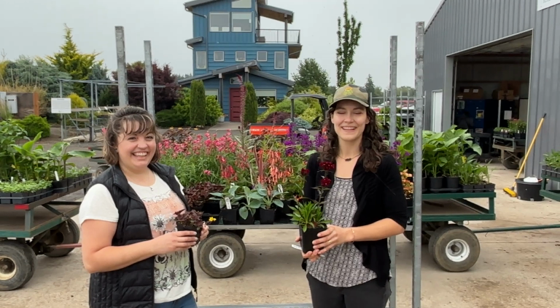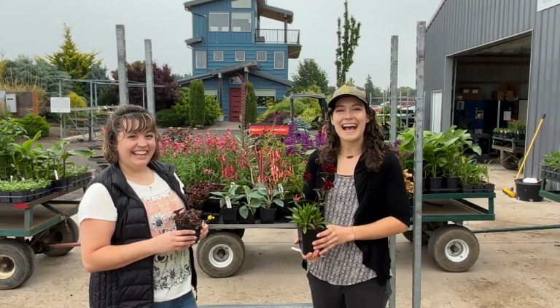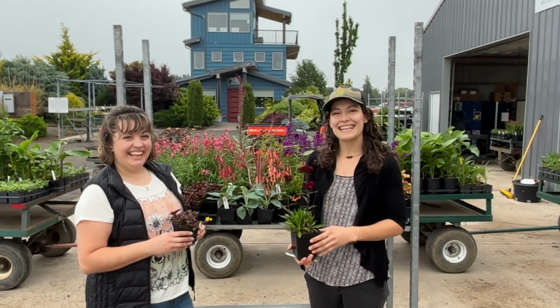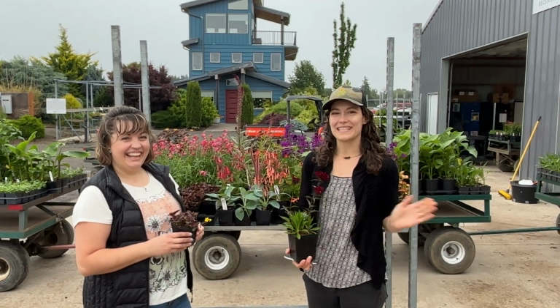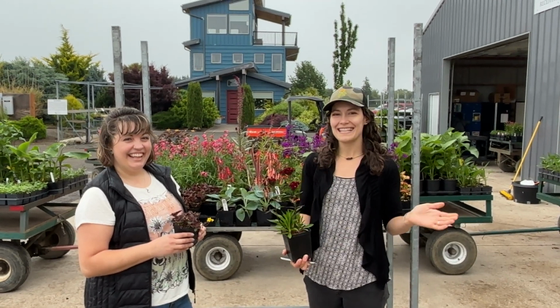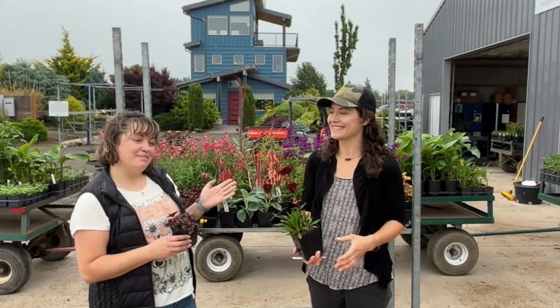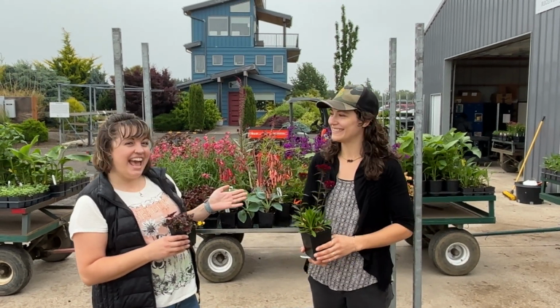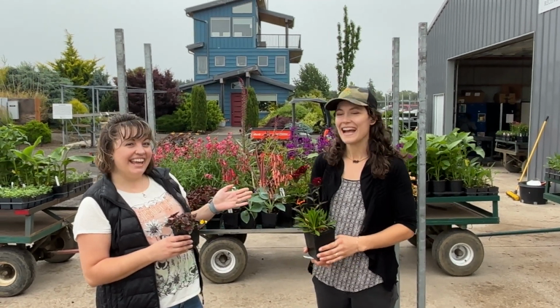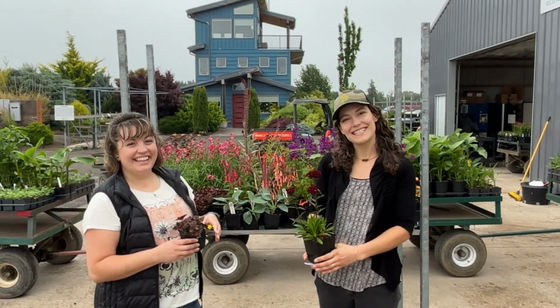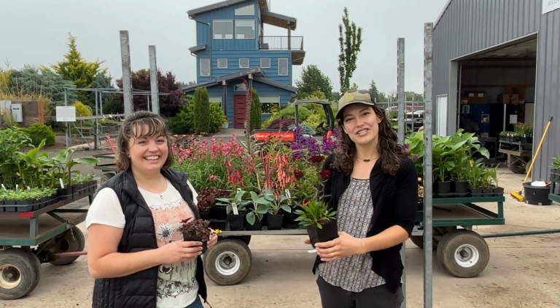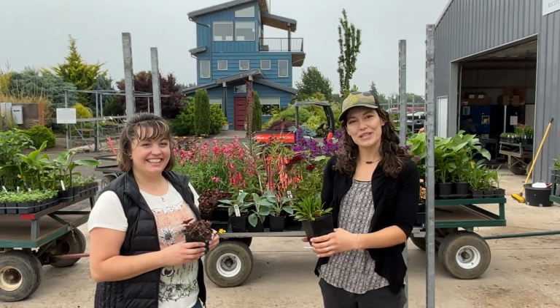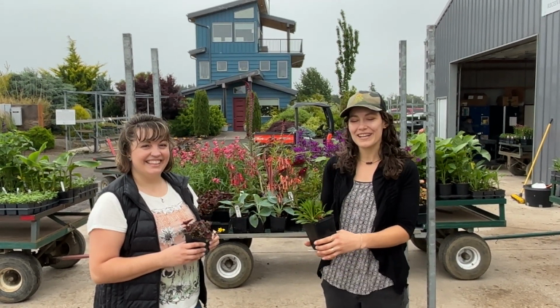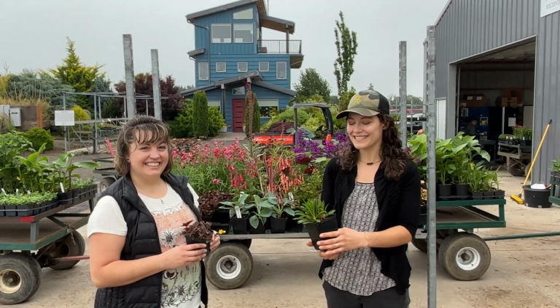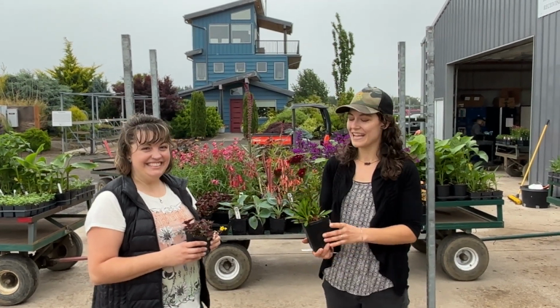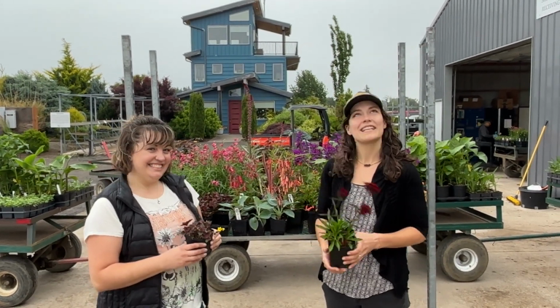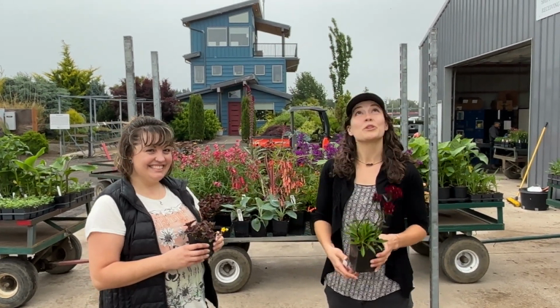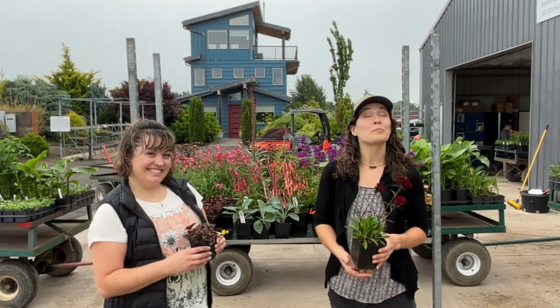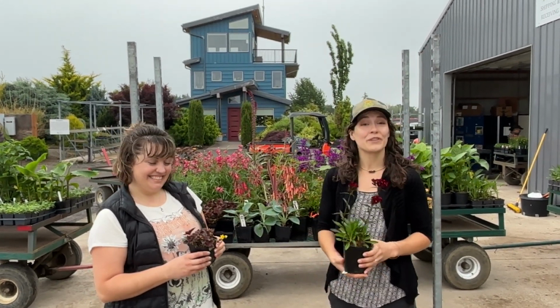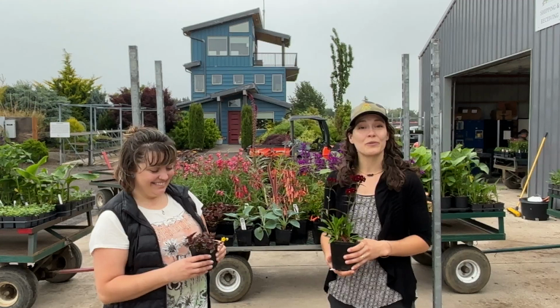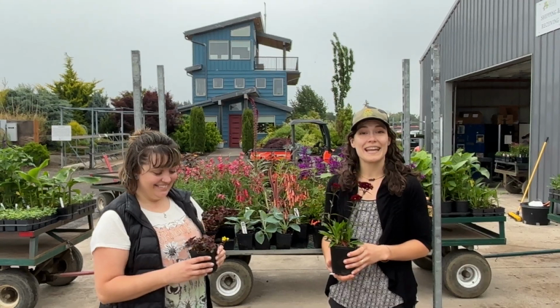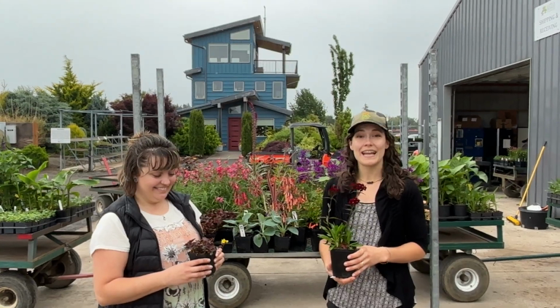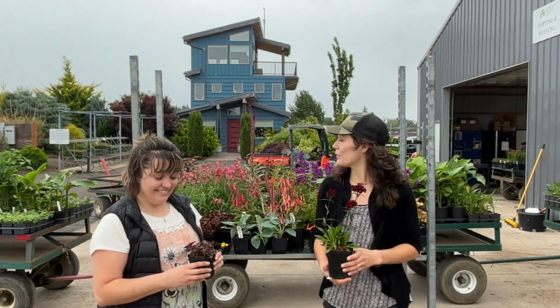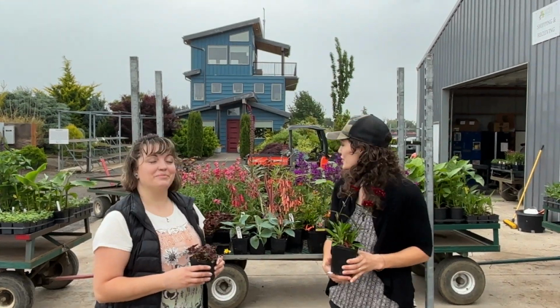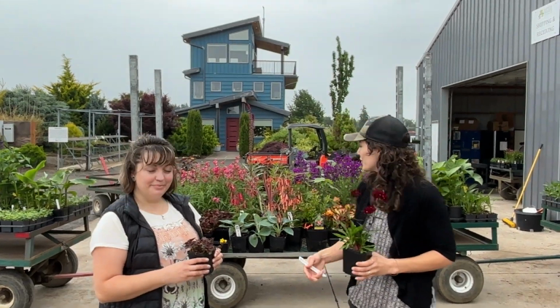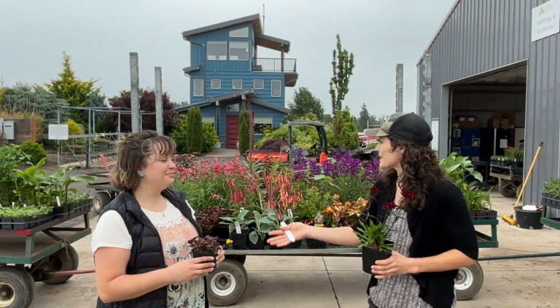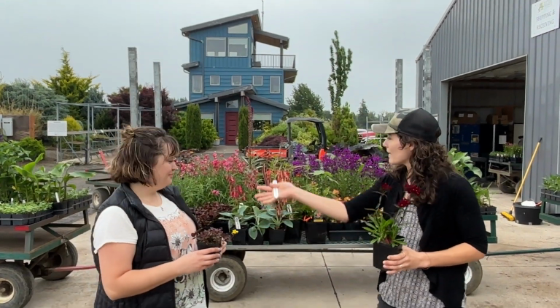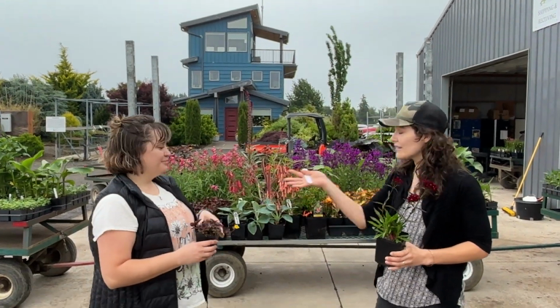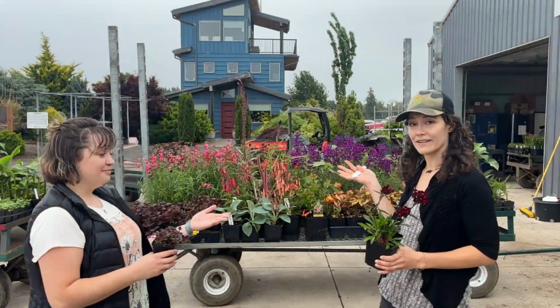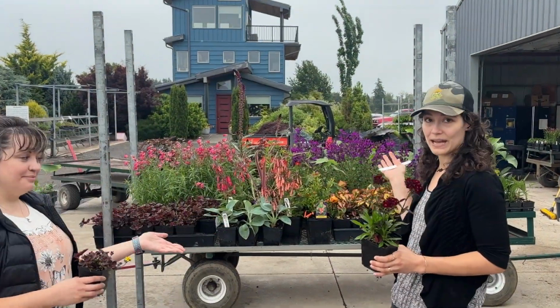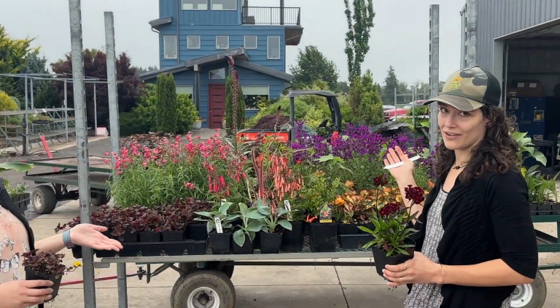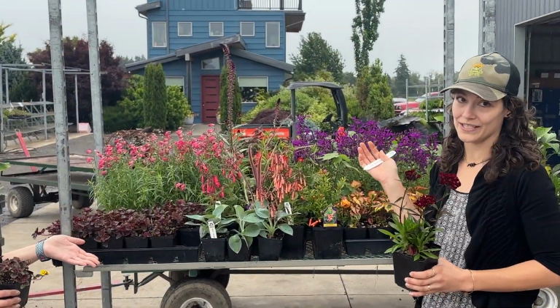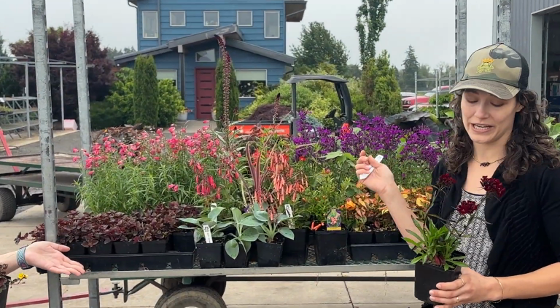Hi guys, I'm Zen. I'm Danae. And this is The Chosen Ones. It's a beautiful Pacific Northwest day and we wanted to show you some color that we have on this week.